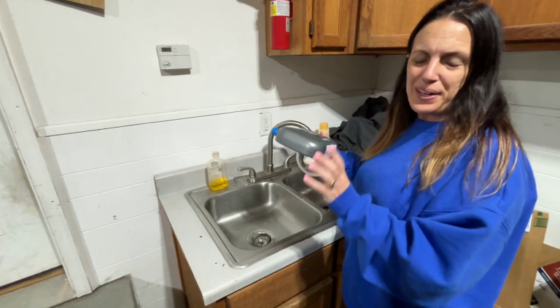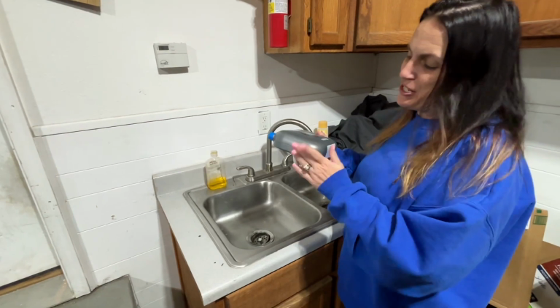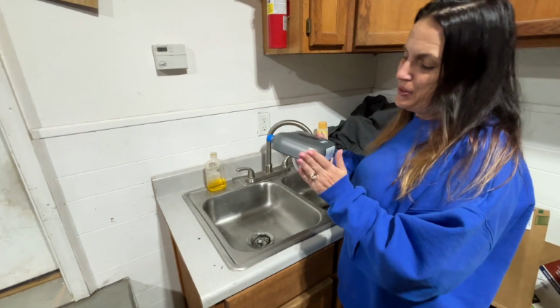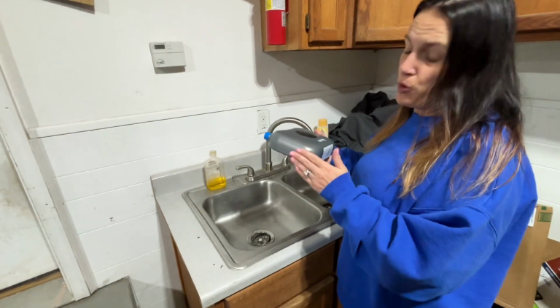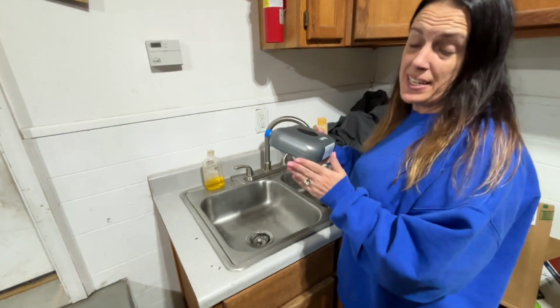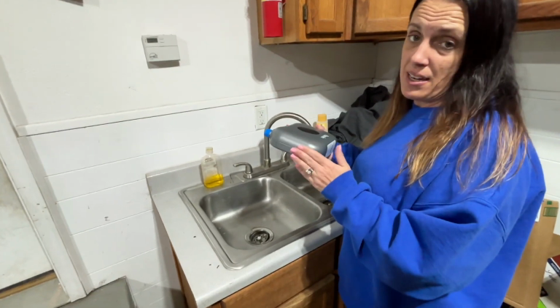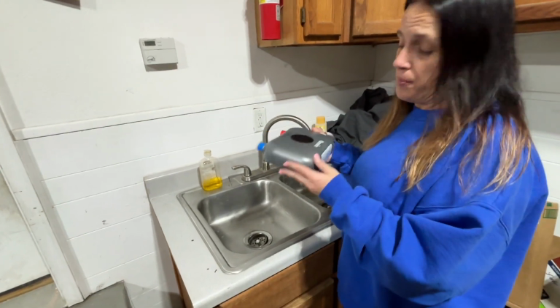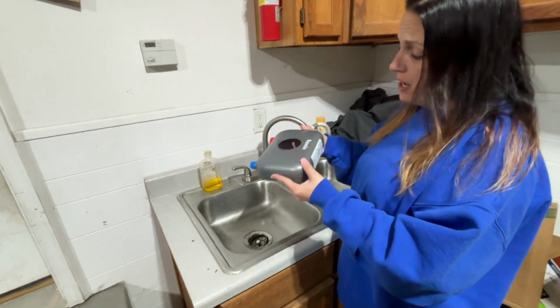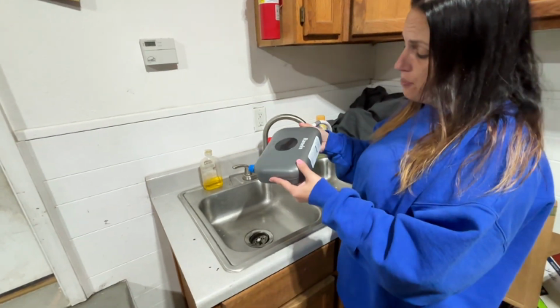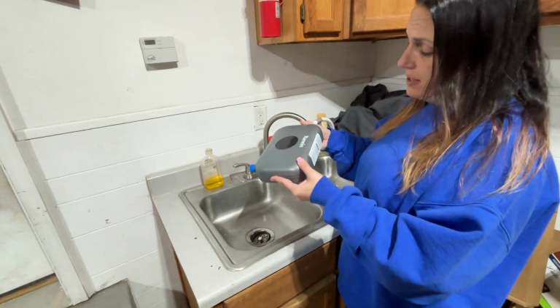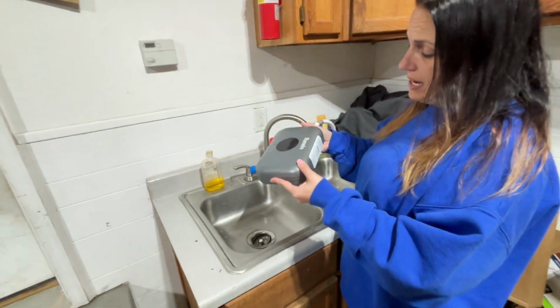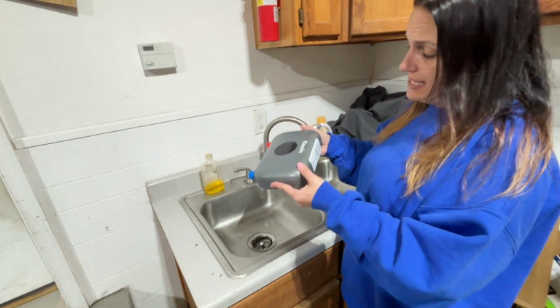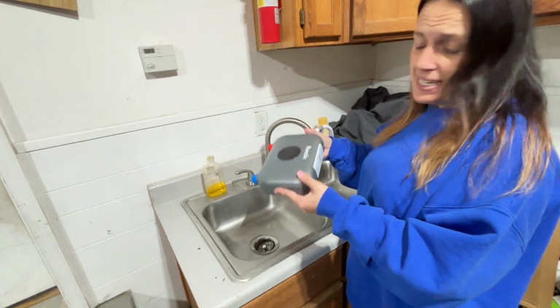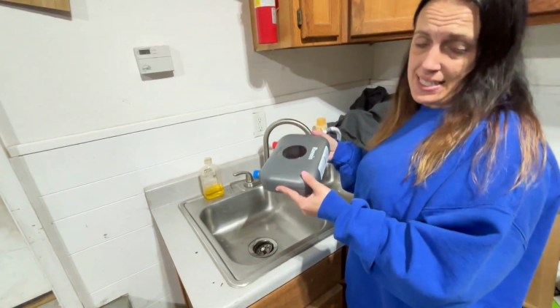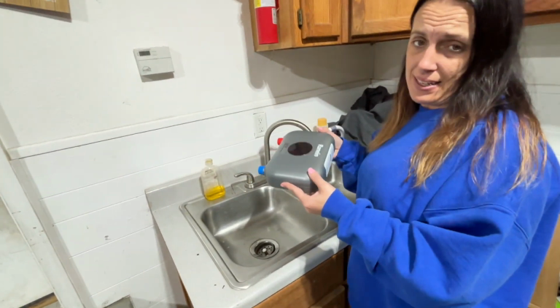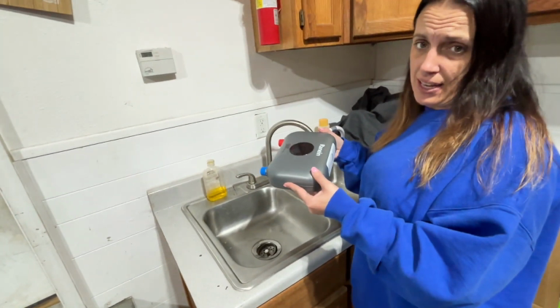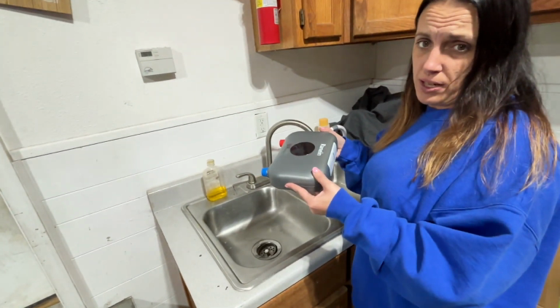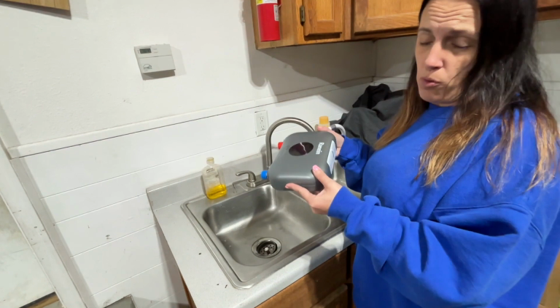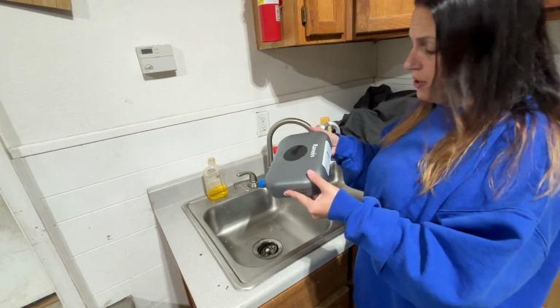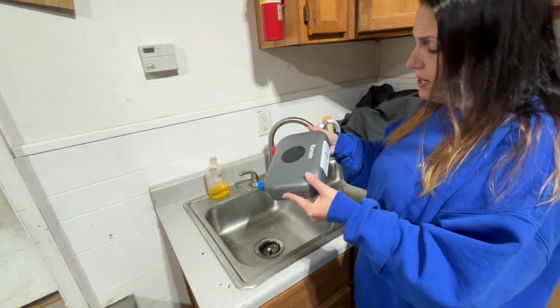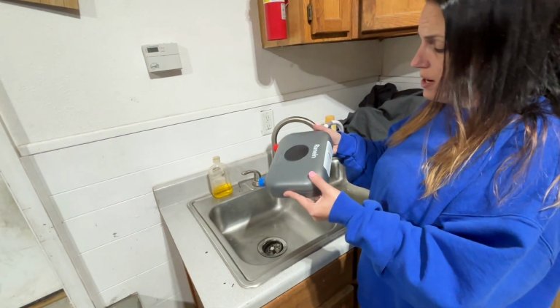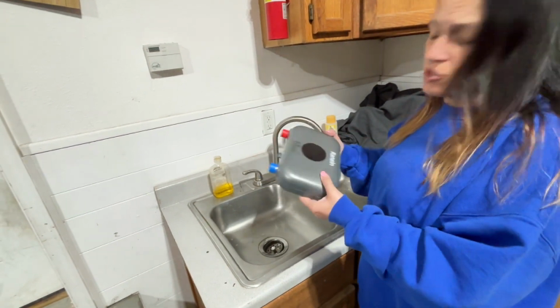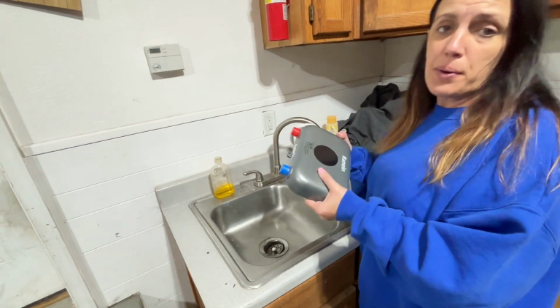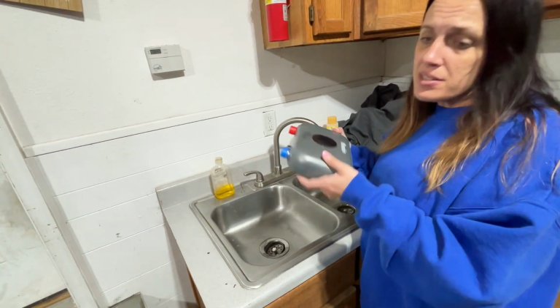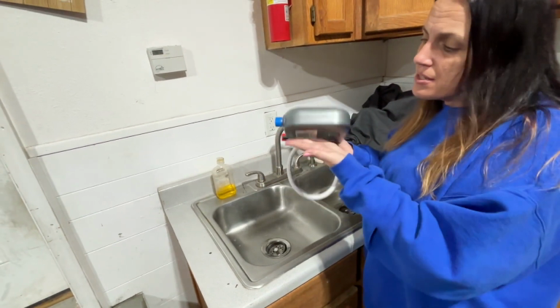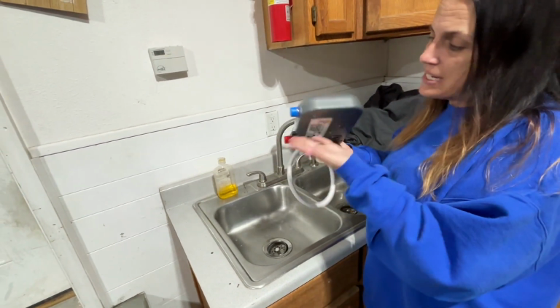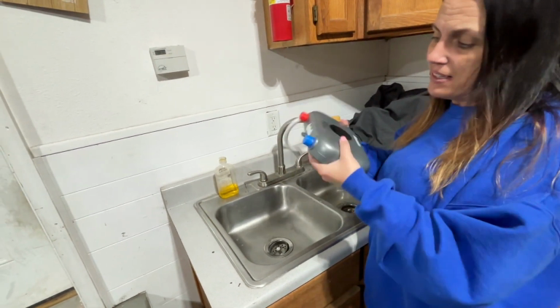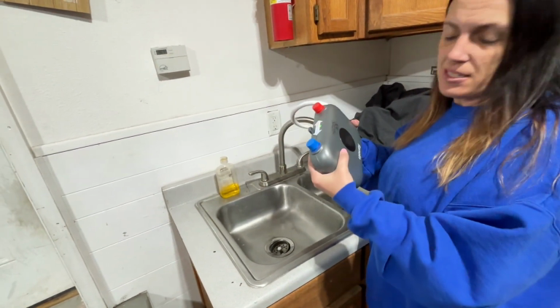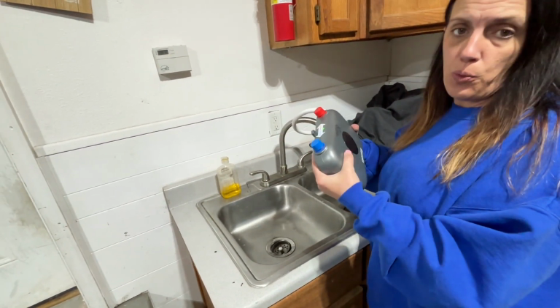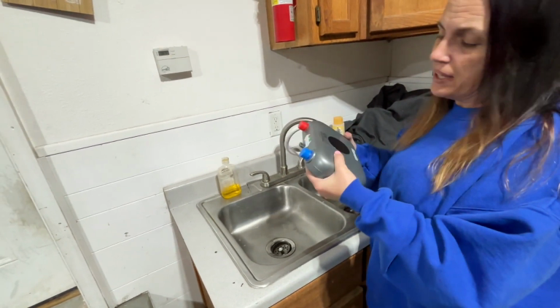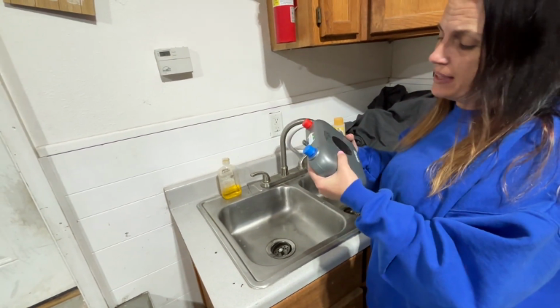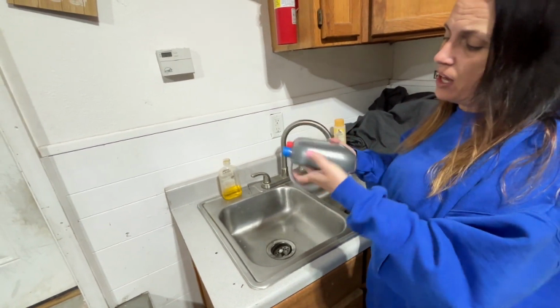I wanted to show you this great product that I got. This is an instant electric water heater. What's great about this is it's tankless, and I really like that a lot.